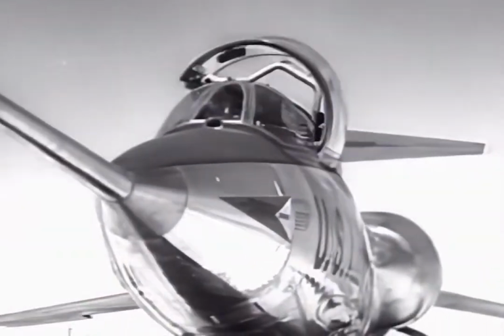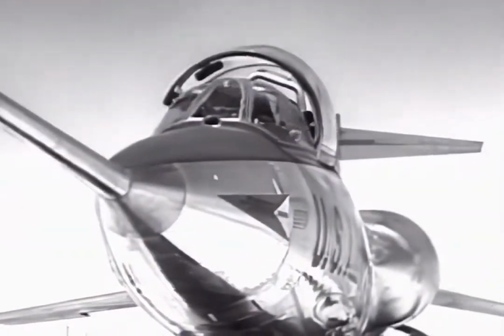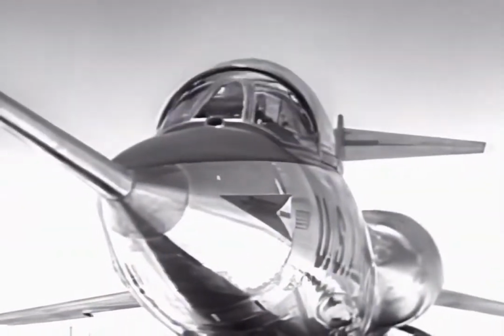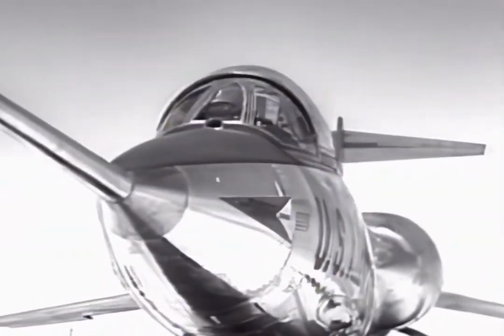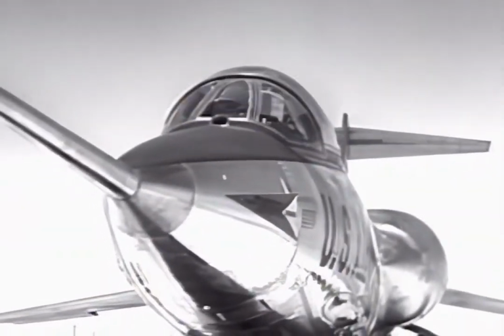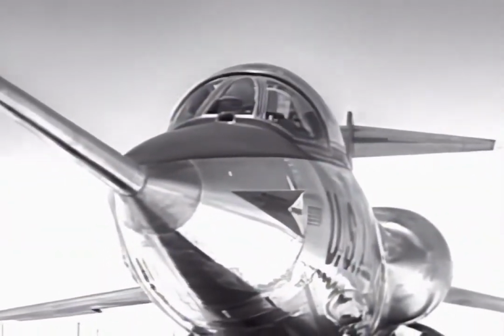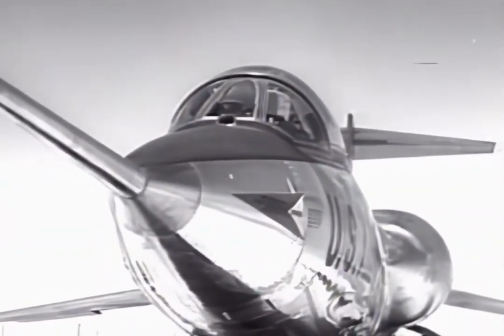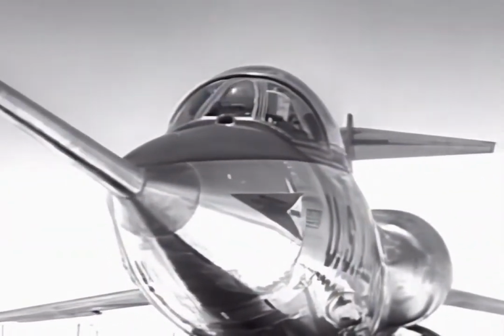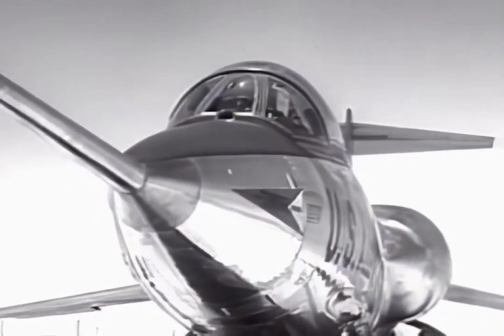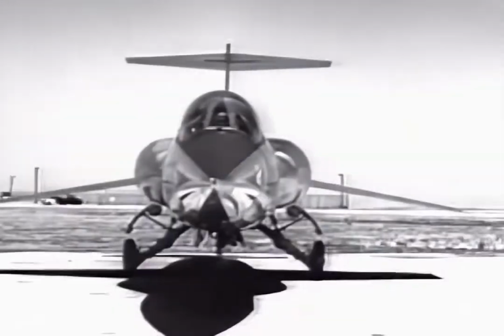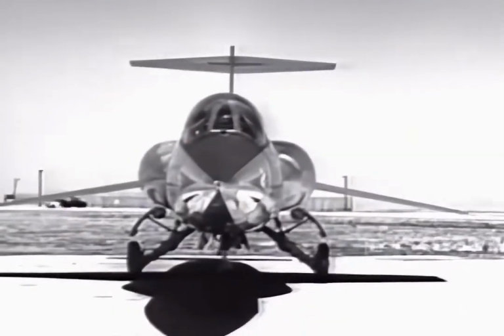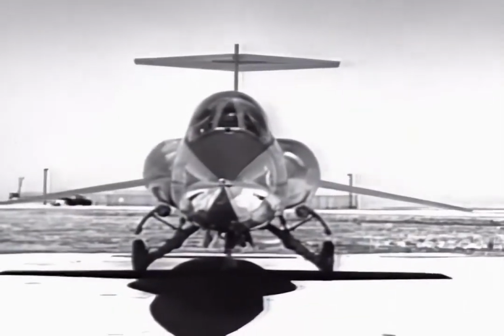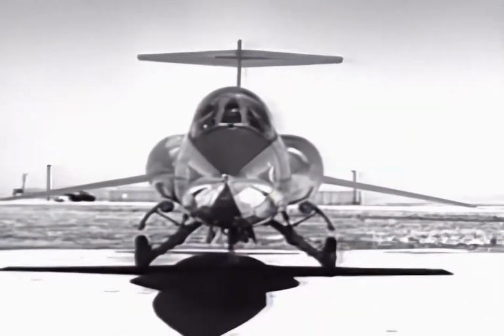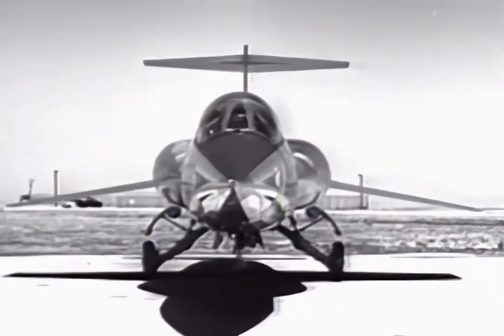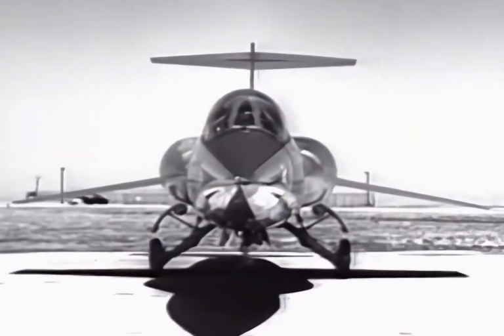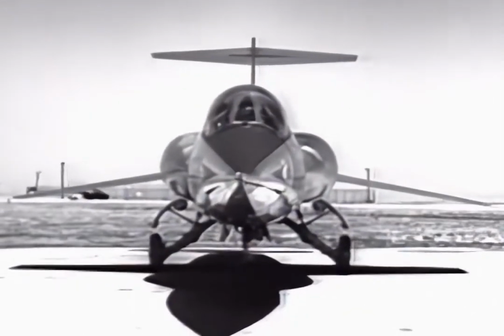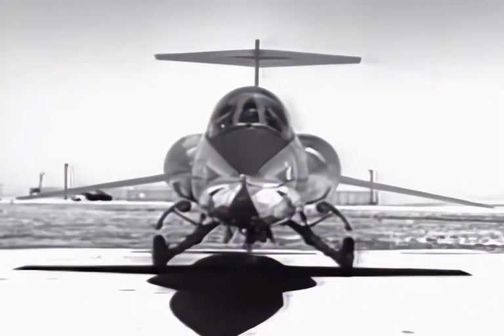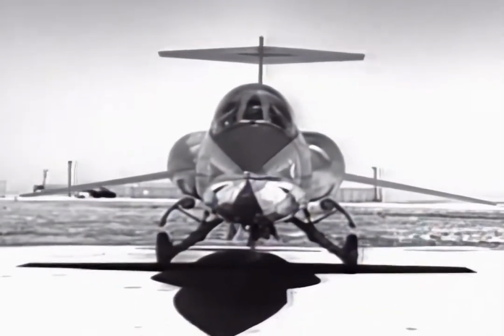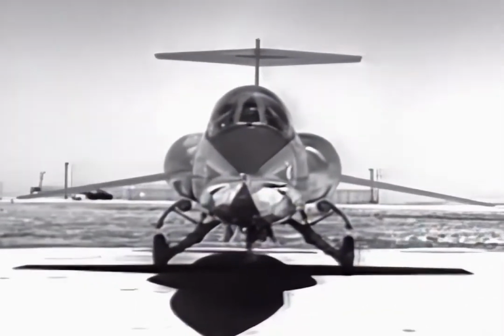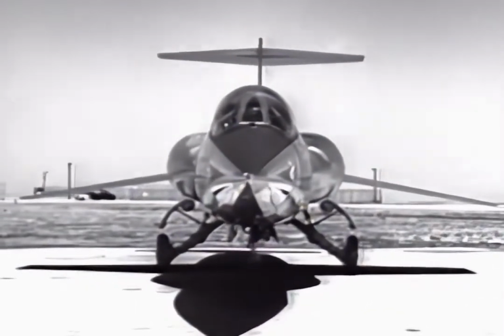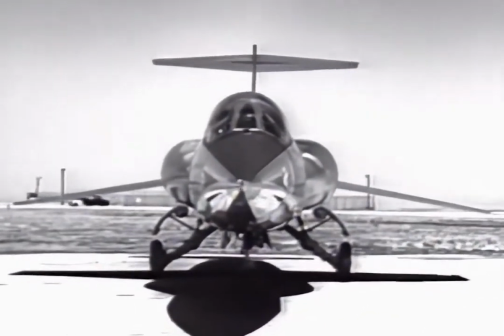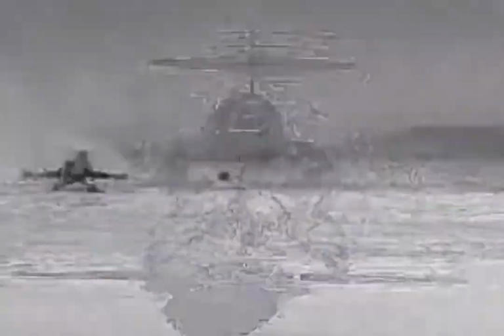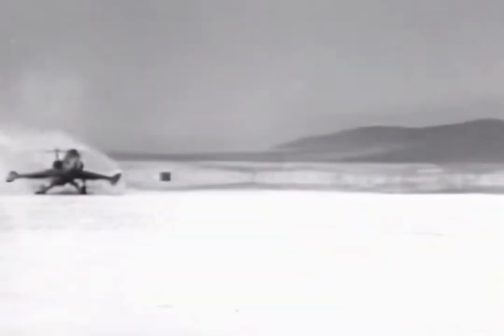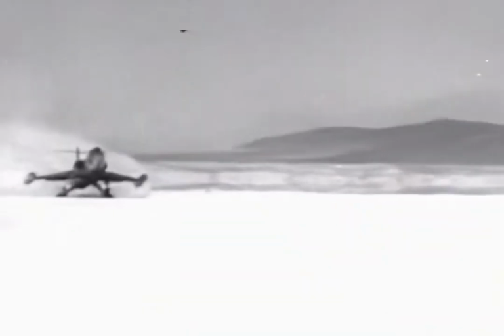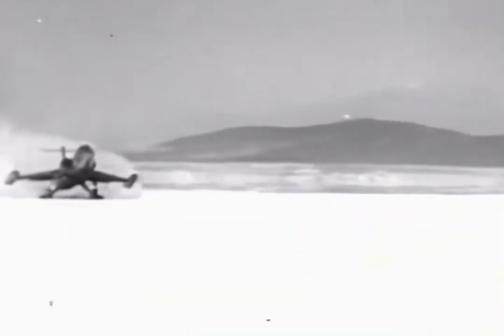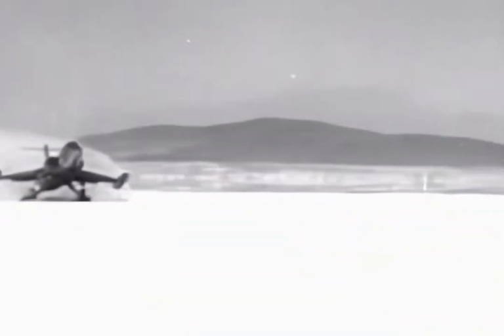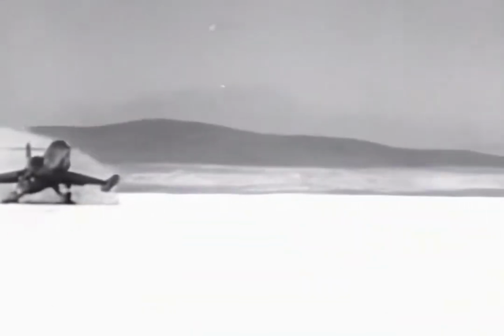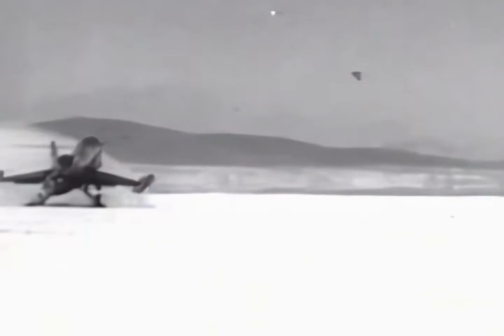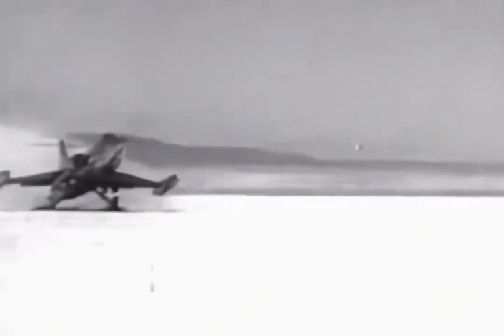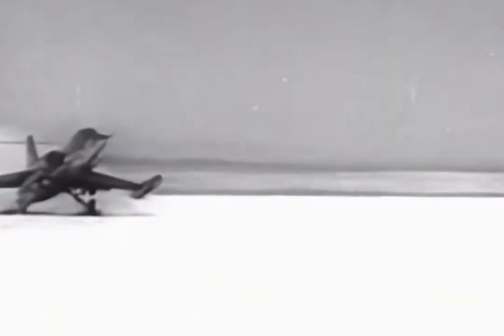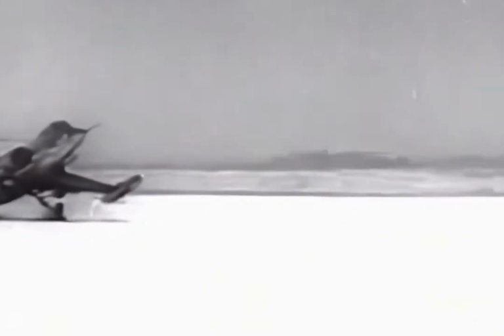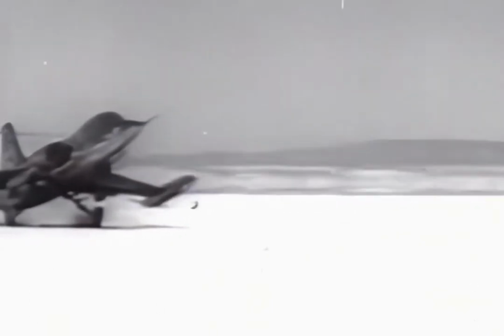It flies on thin, straight, razor-sharp wings. This so-called aeronautical bolt of lightning, whose operational altitude is the stratosphere.